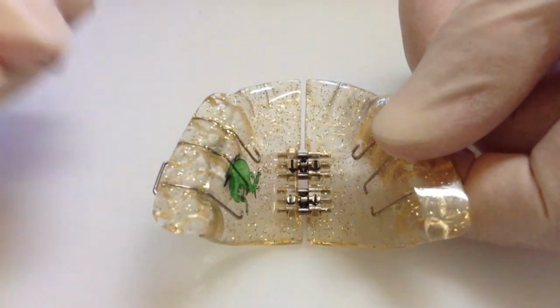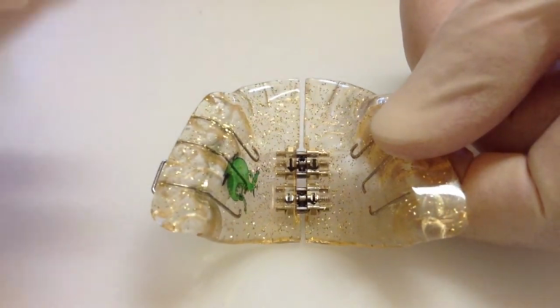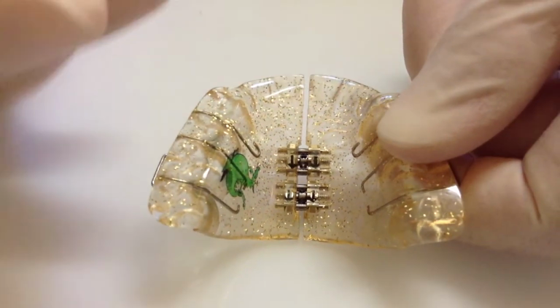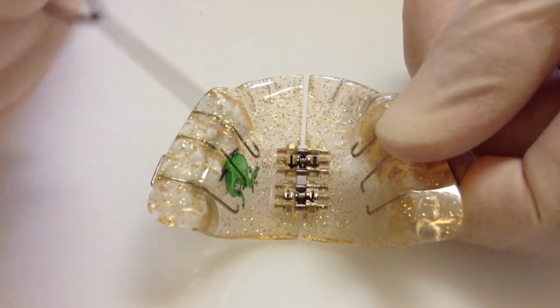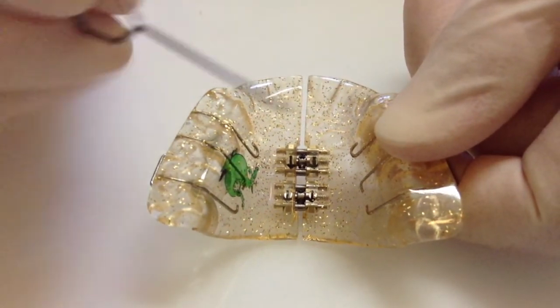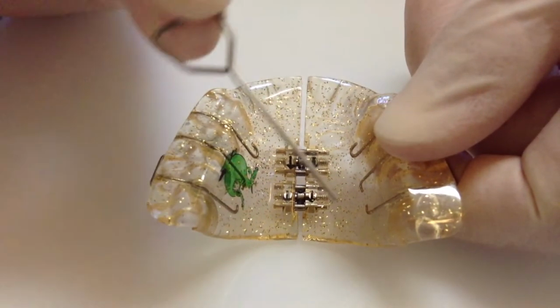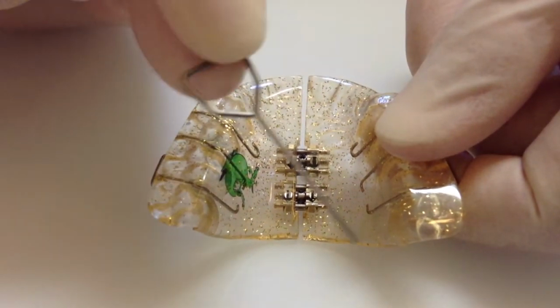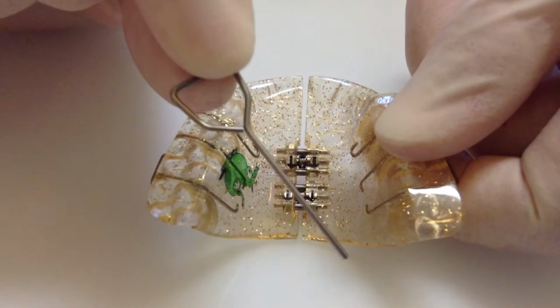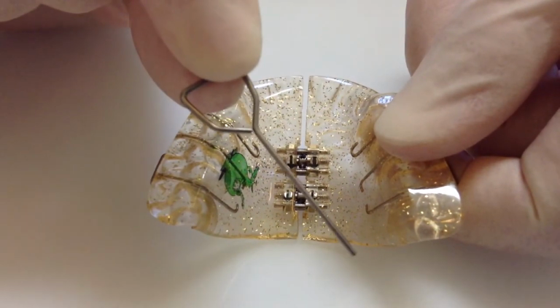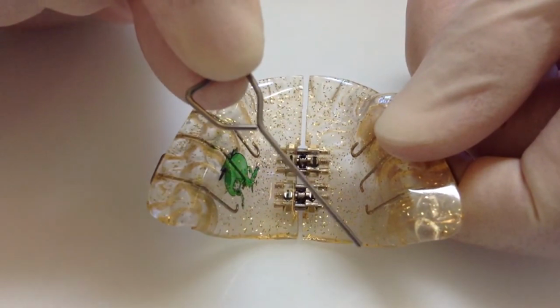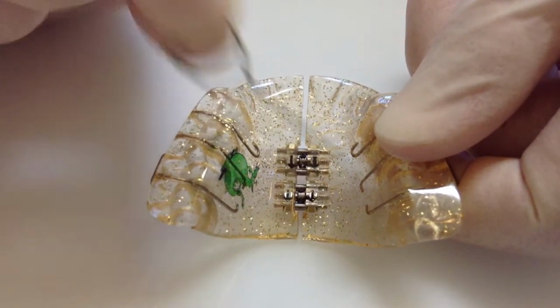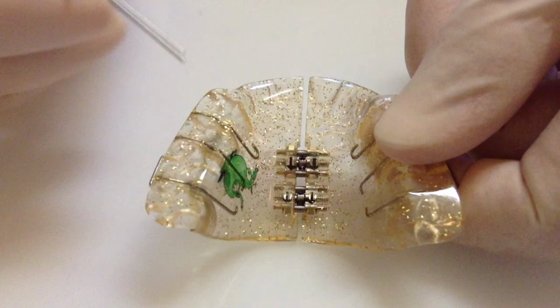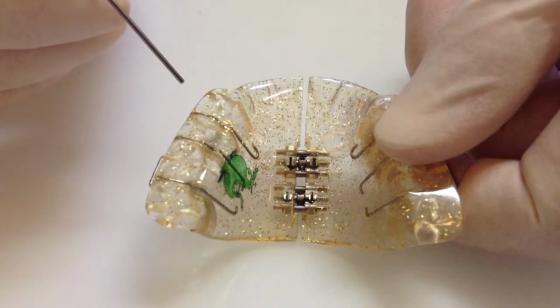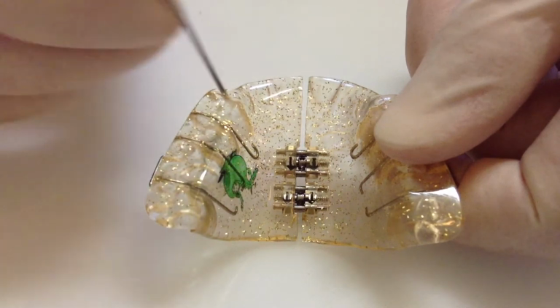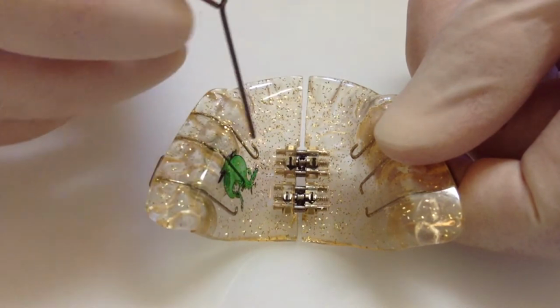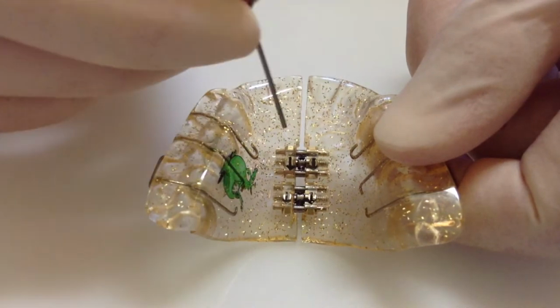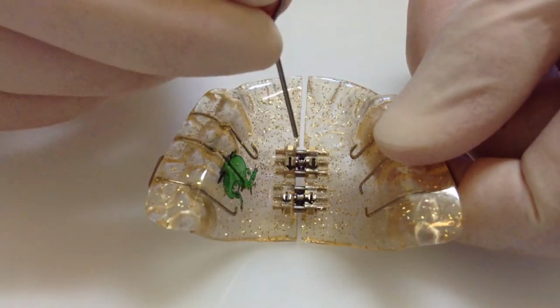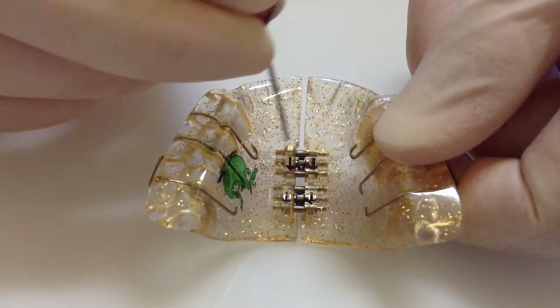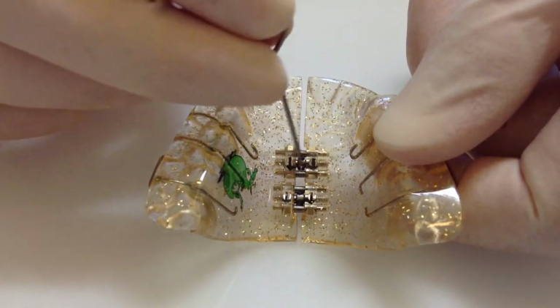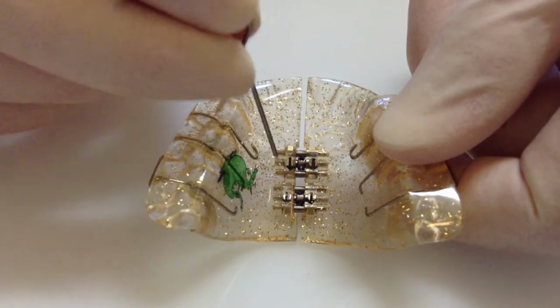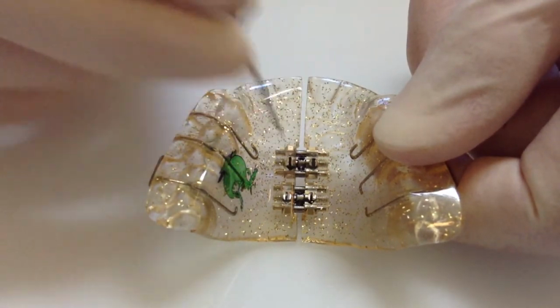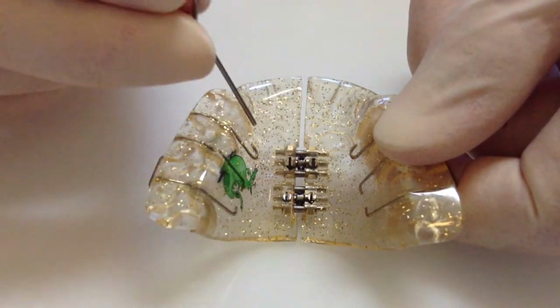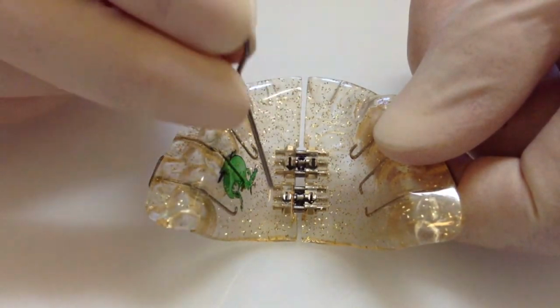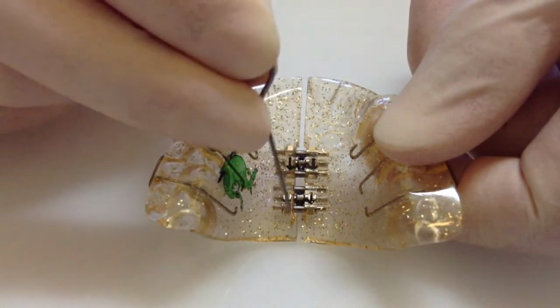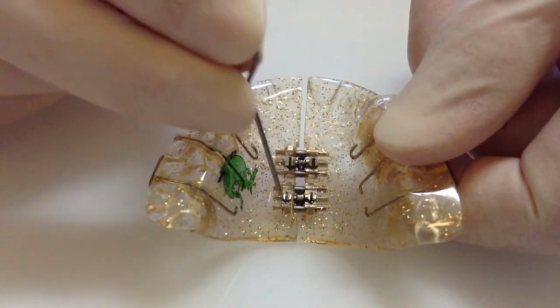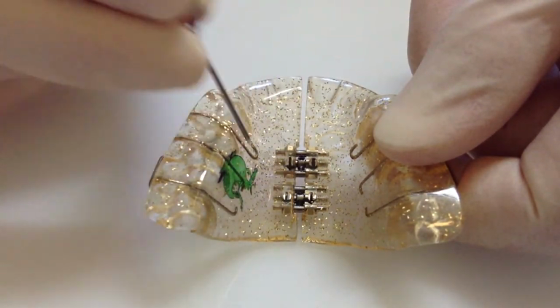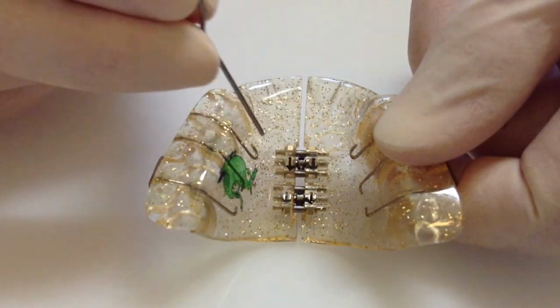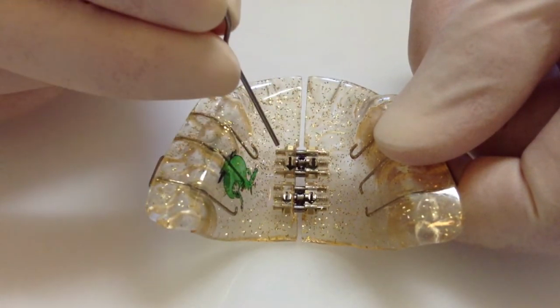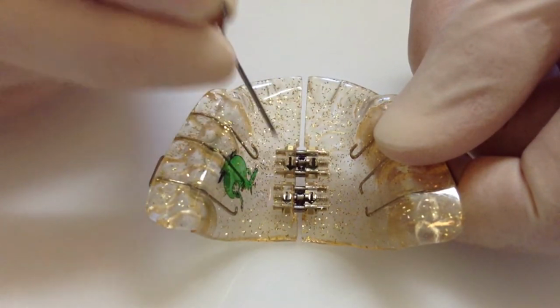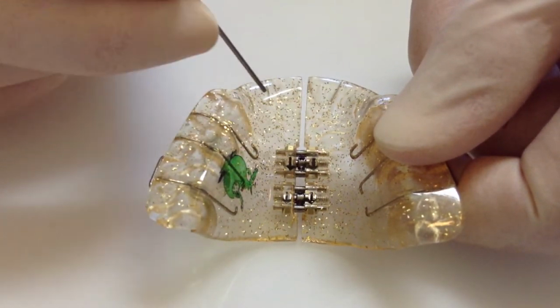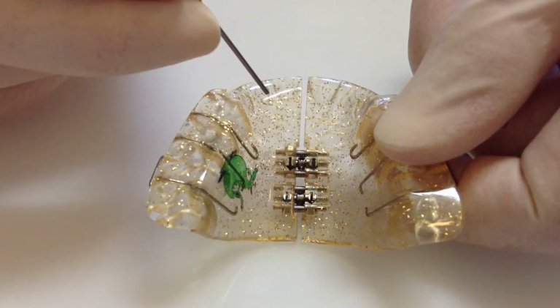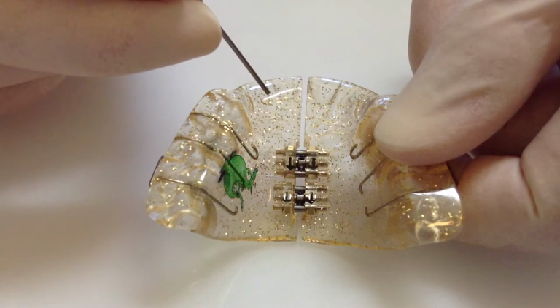You need an expansion key to expand your plate with, and you need to make sure that you're always expanding in the direction of the arrows.